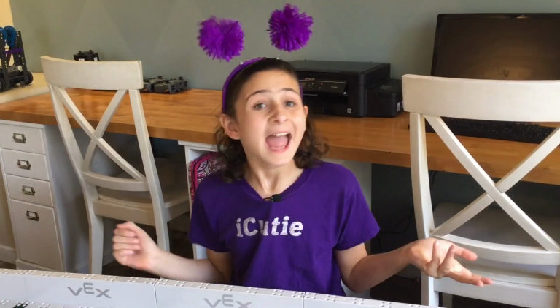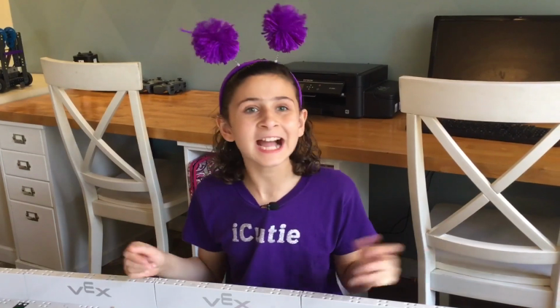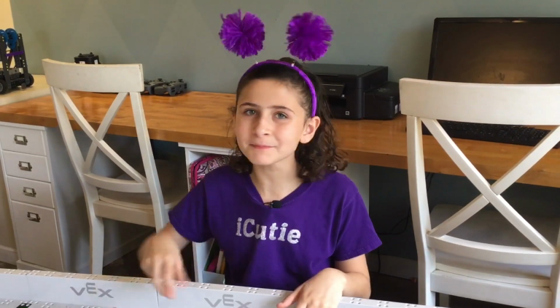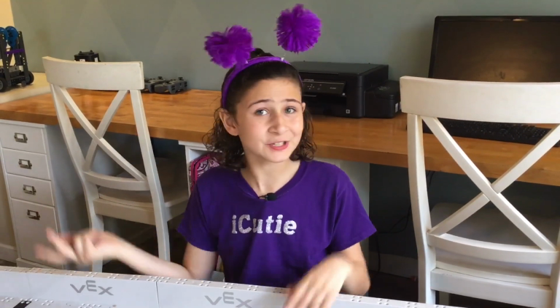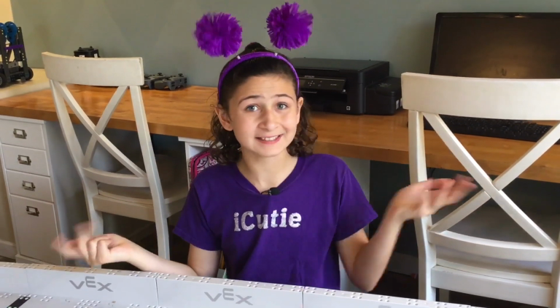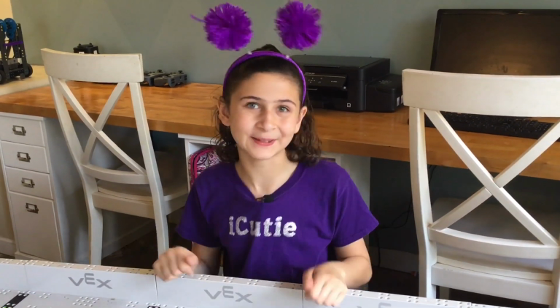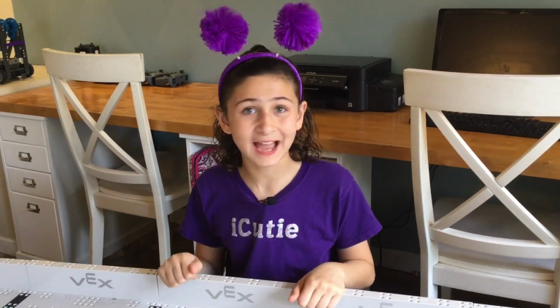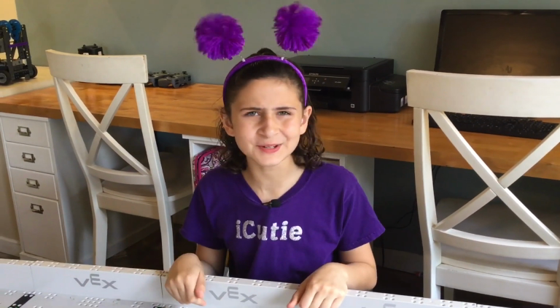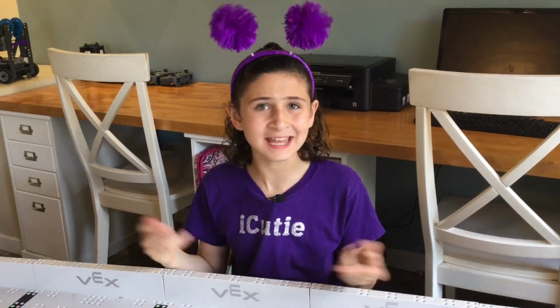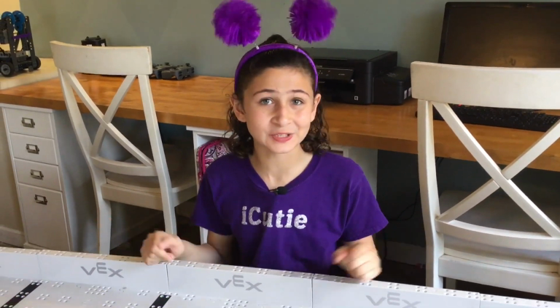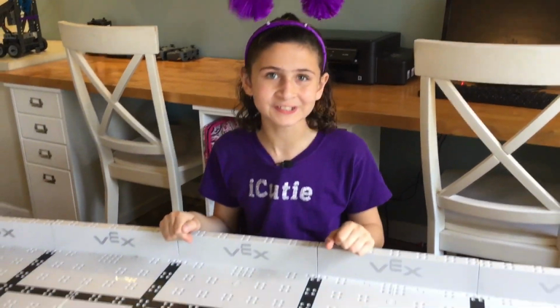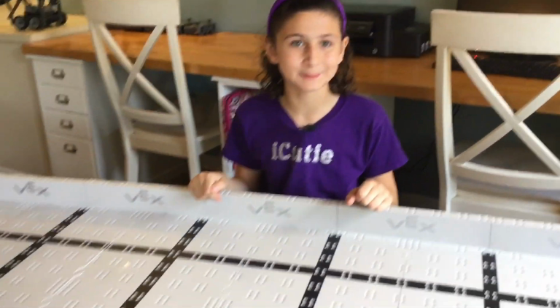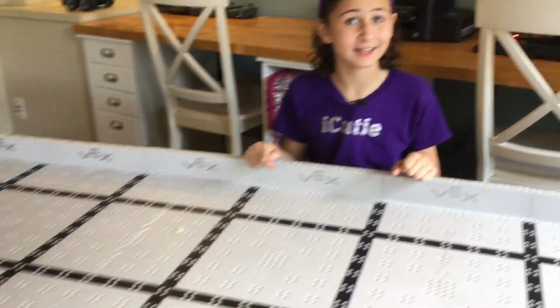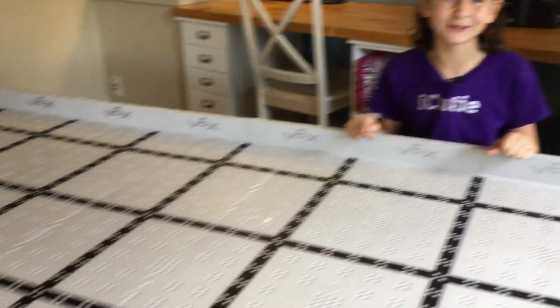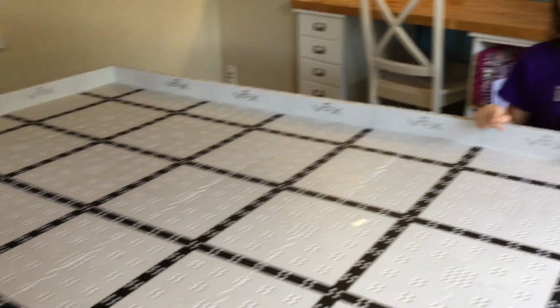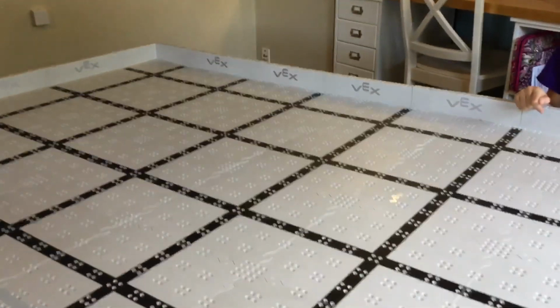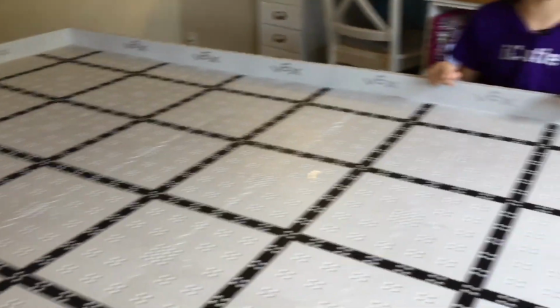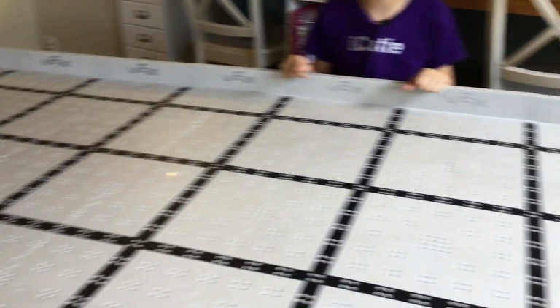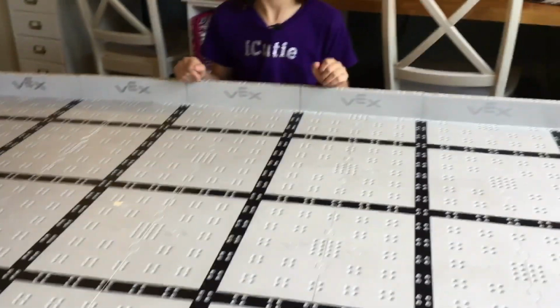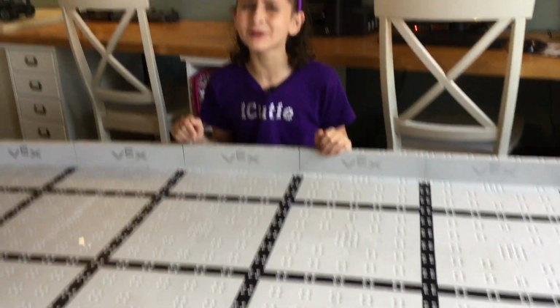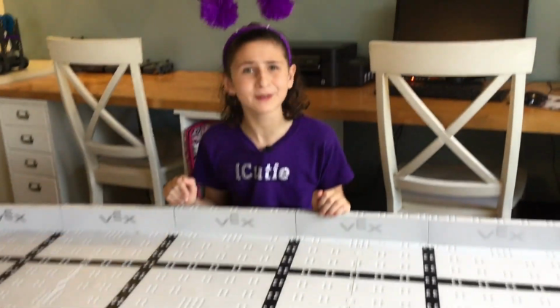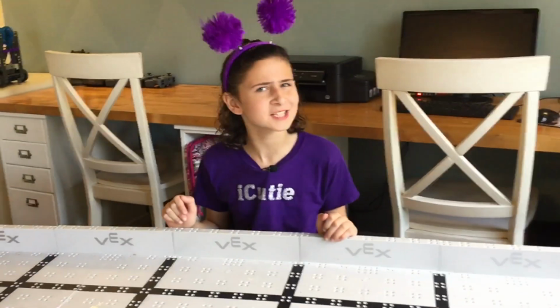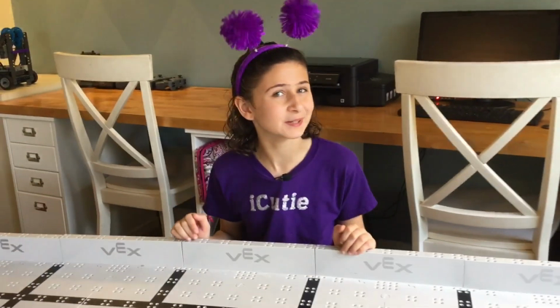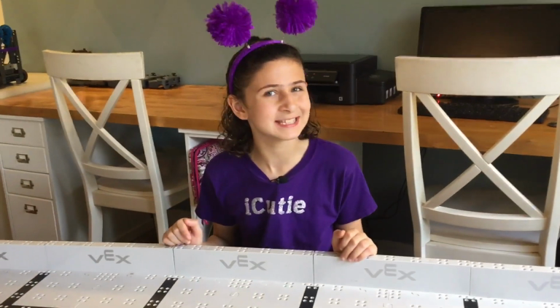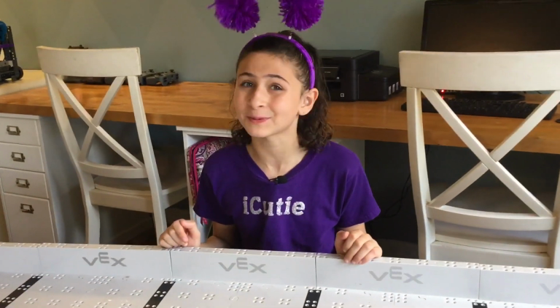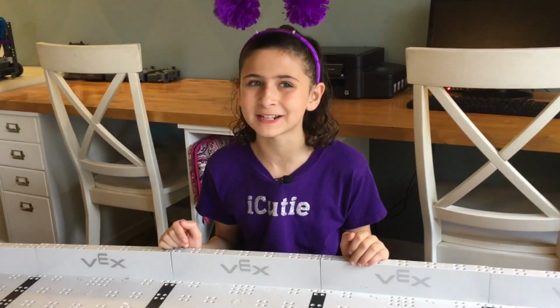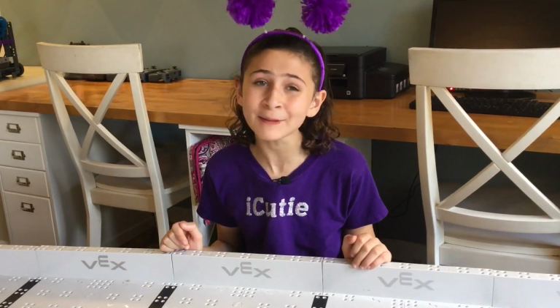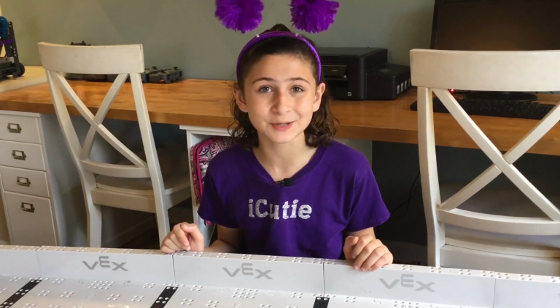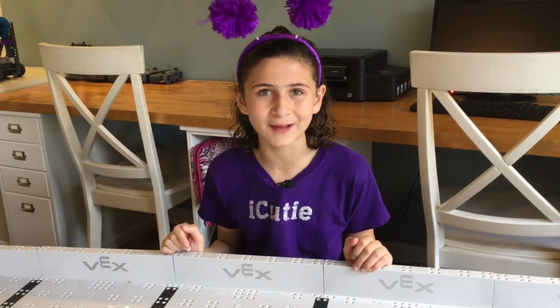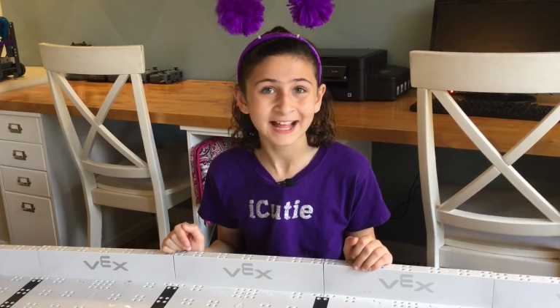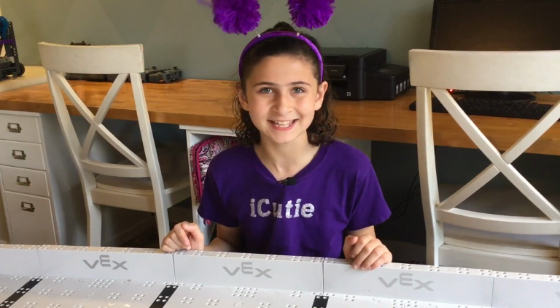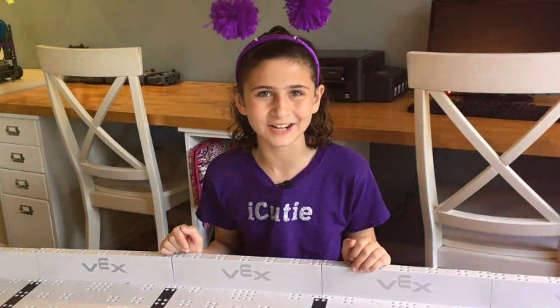Hey guys, welcome back to Vex IQ. As you can see this field is blank and I know exactly what to do to change that. Today we're going to be unboxing the 2019-2020 game, Squared Away. Let's get started!